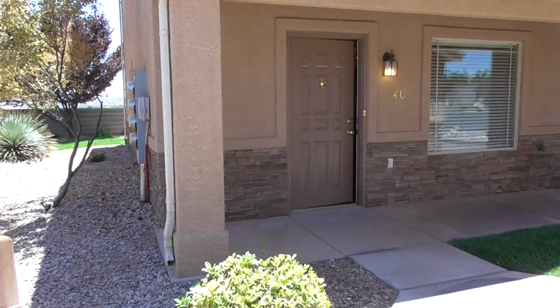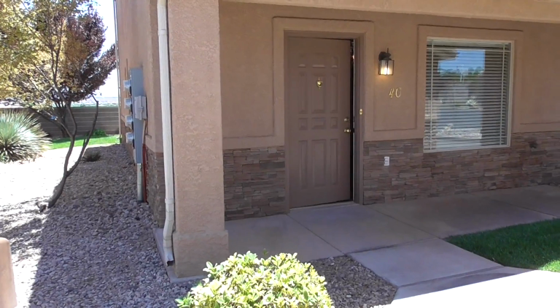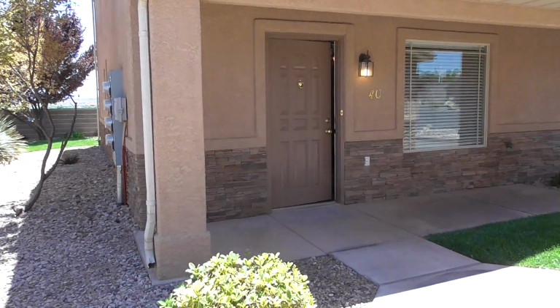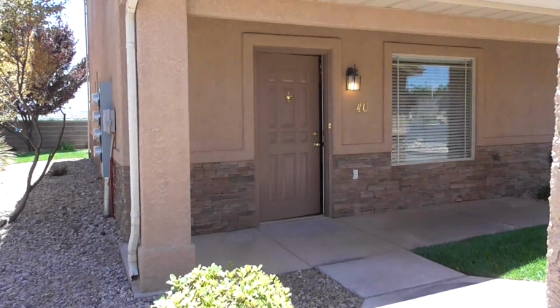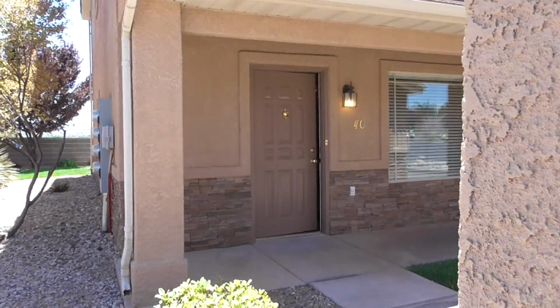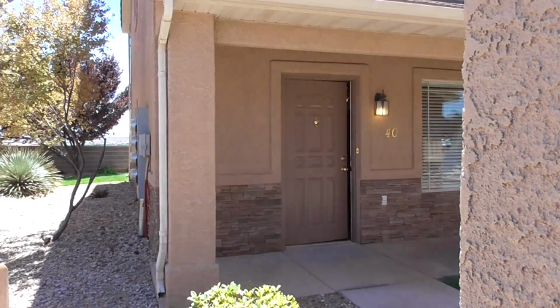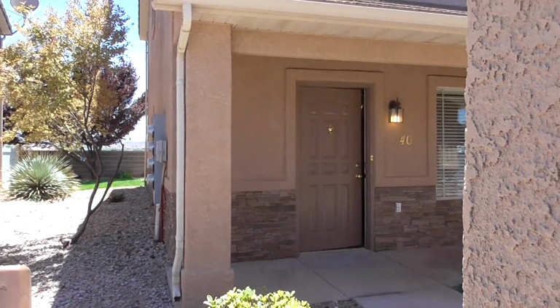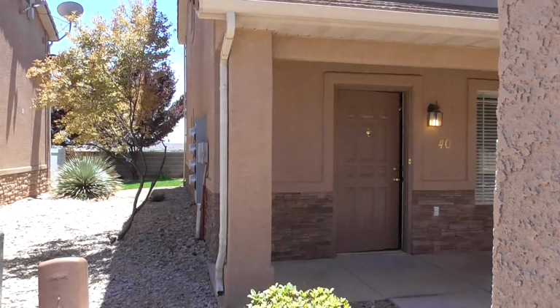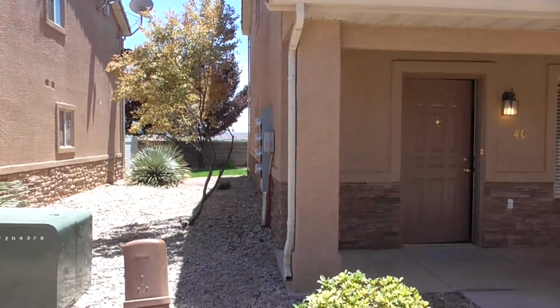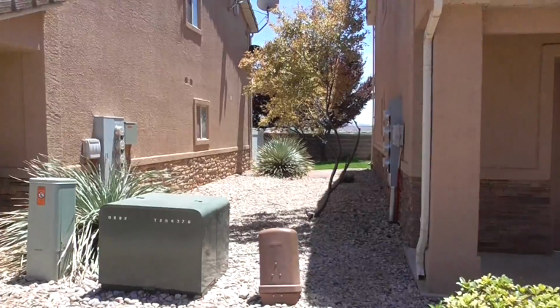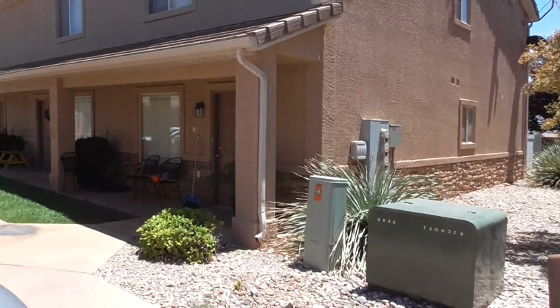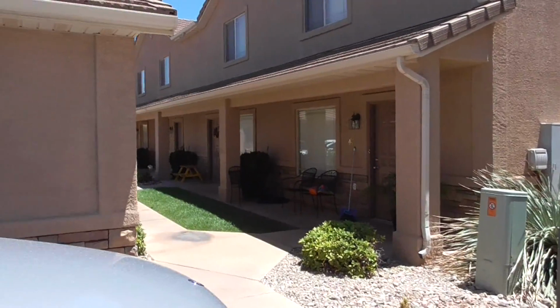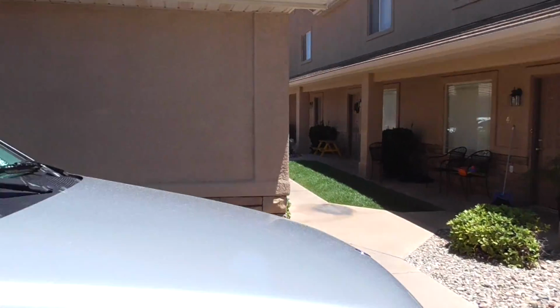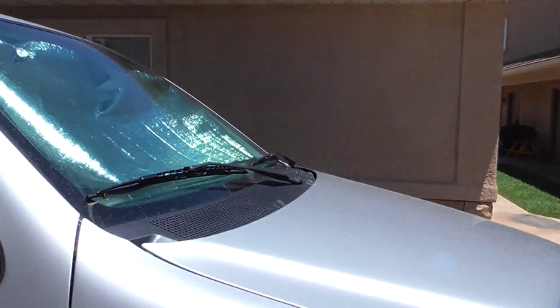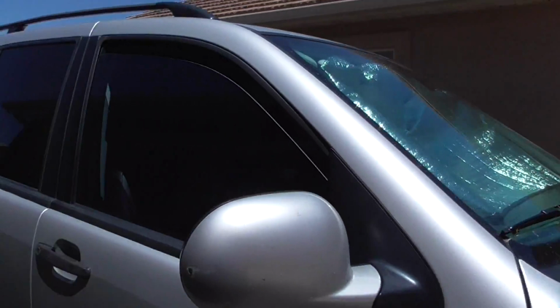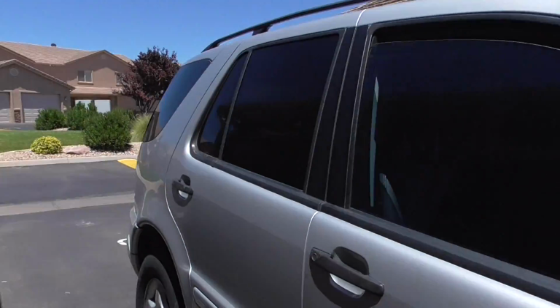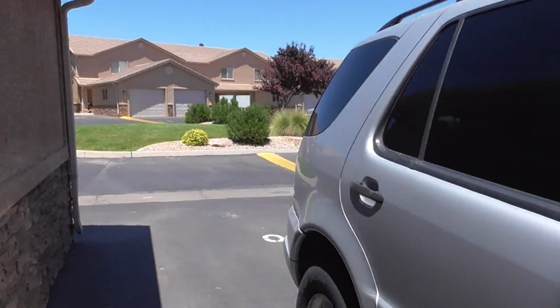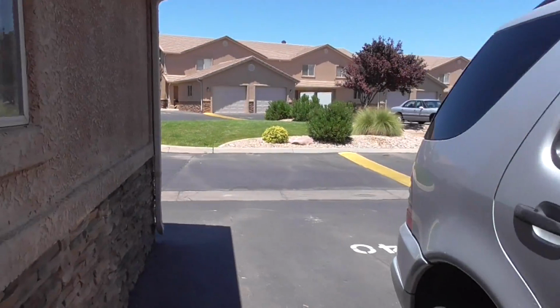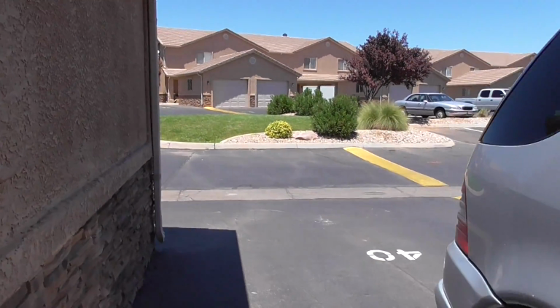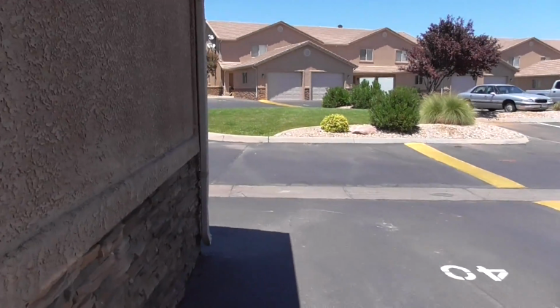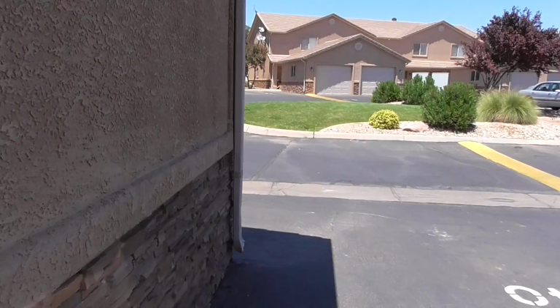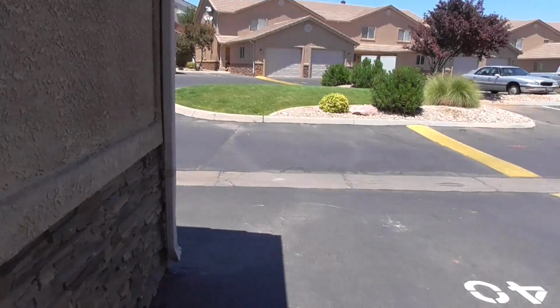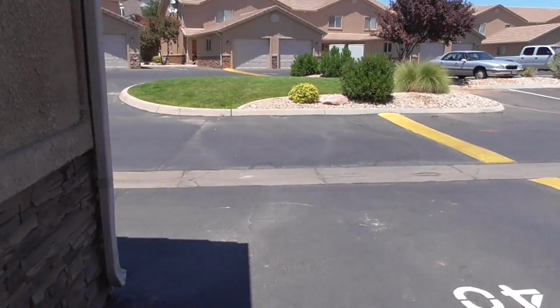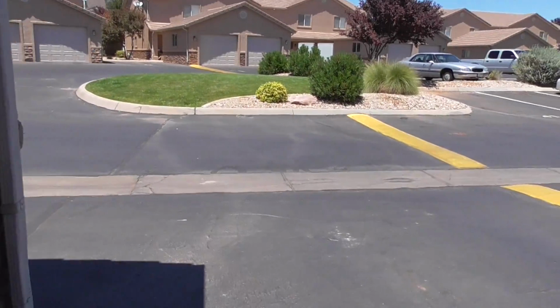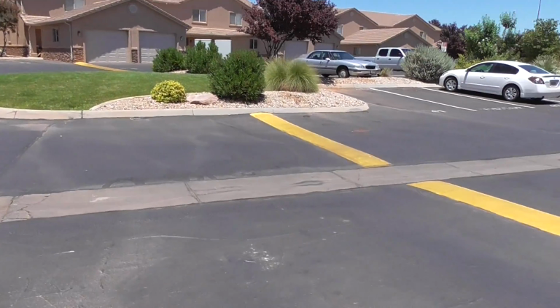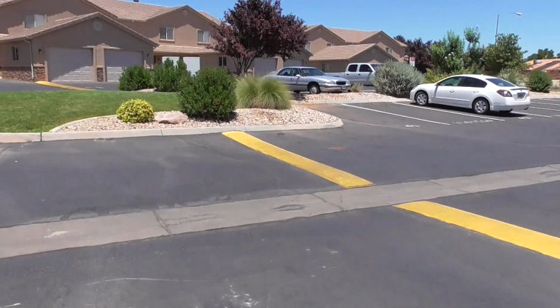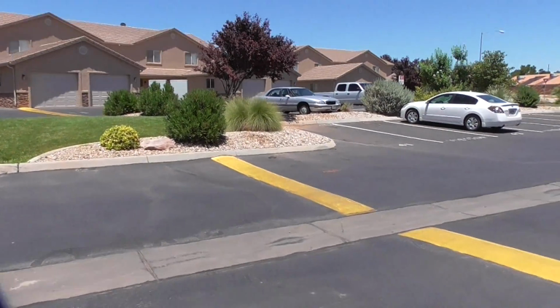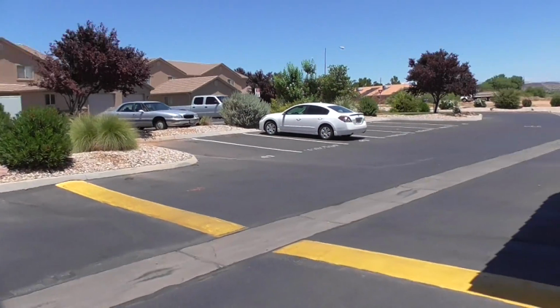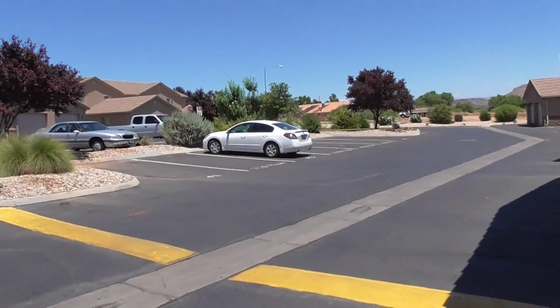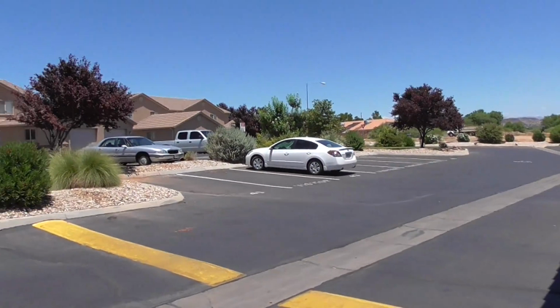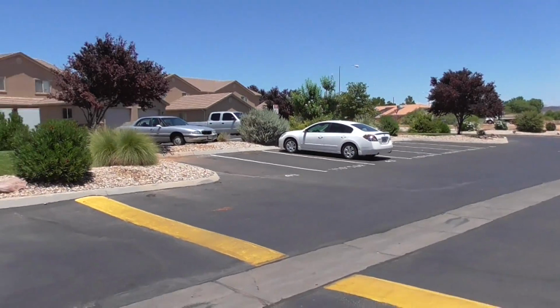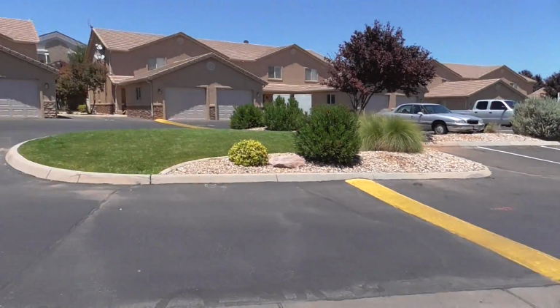Here we are at 316 South, 2450 East, number 40. It's a nice Bedrock Townhomes community. You have a one-car garage, and there's a swimming pool over that way.